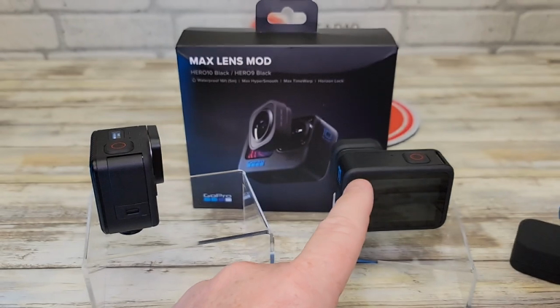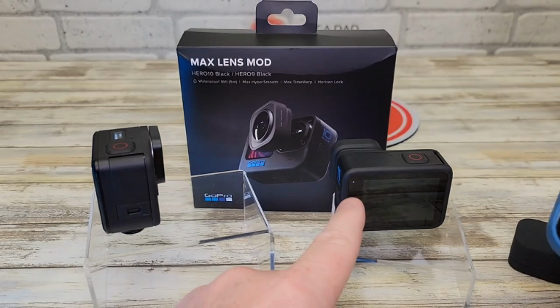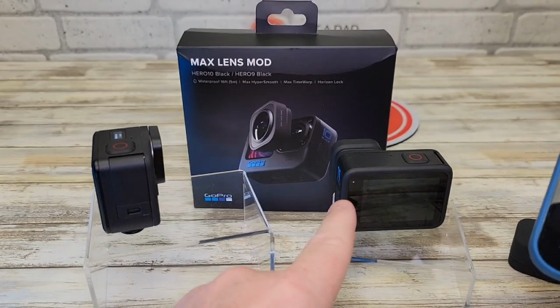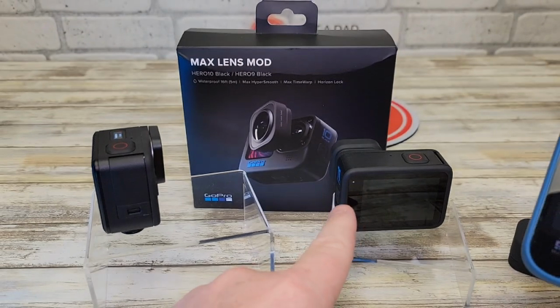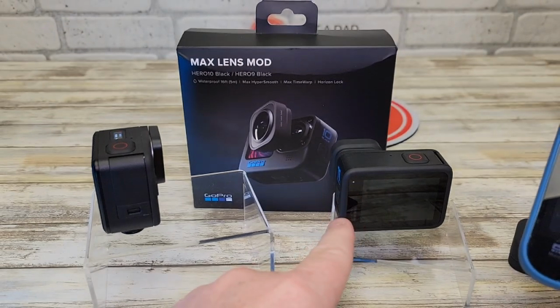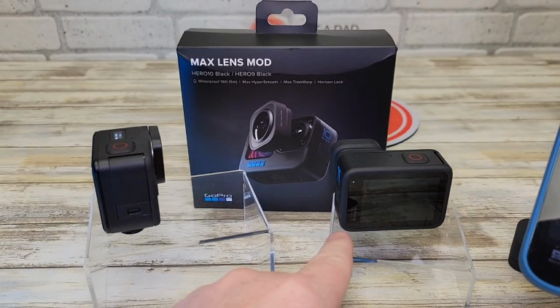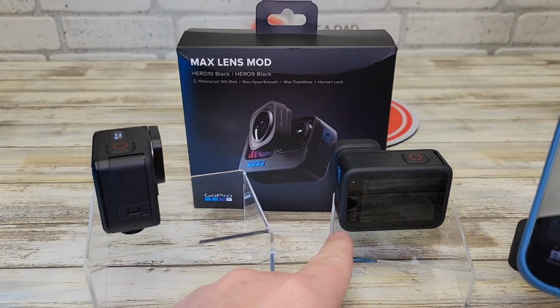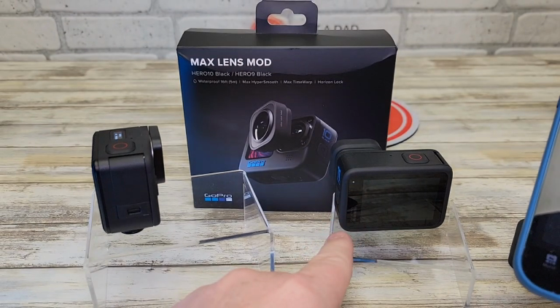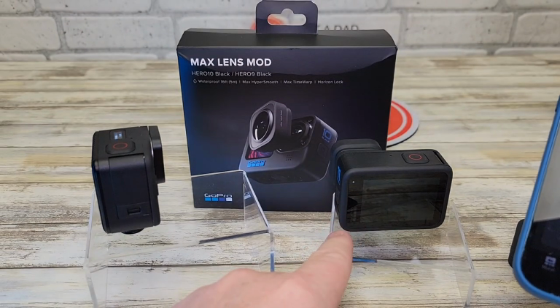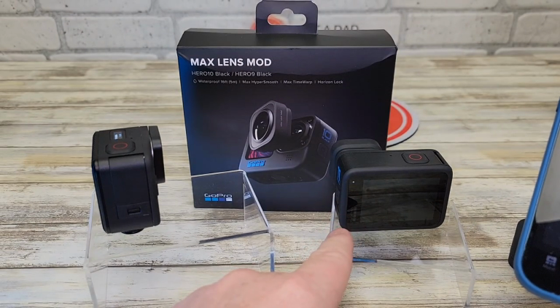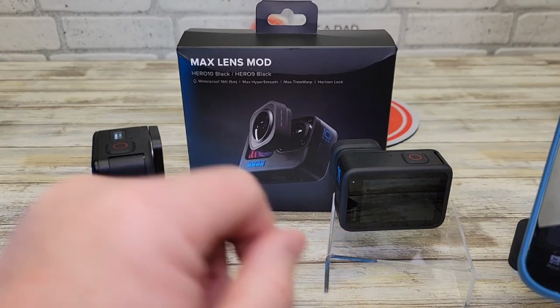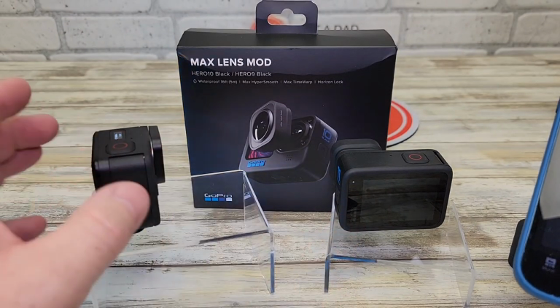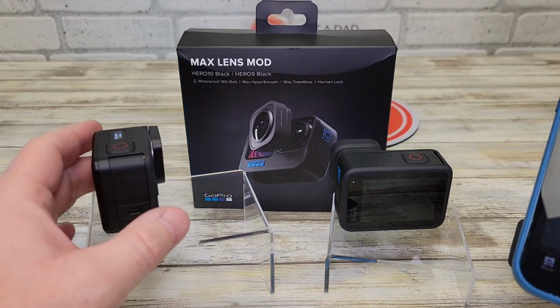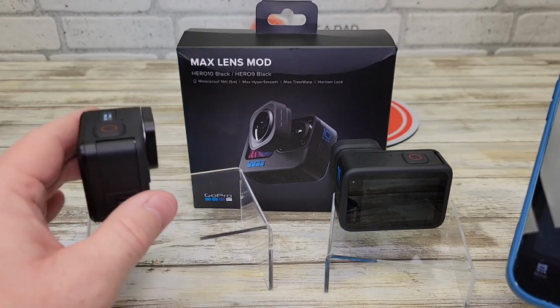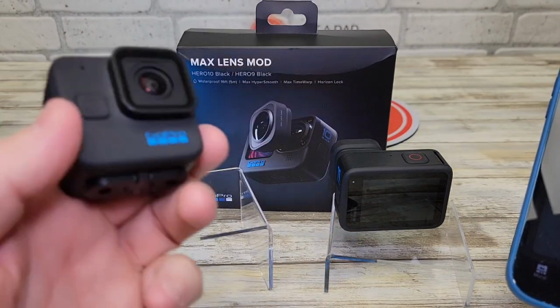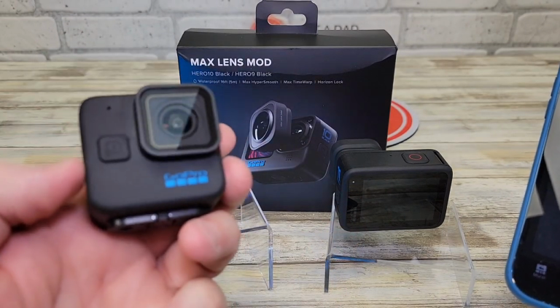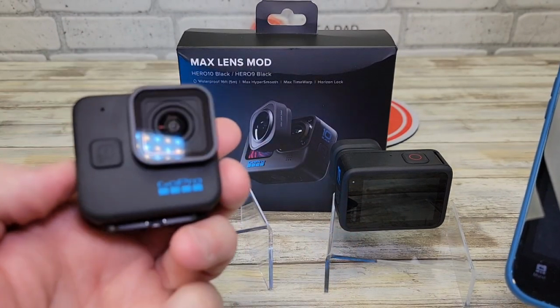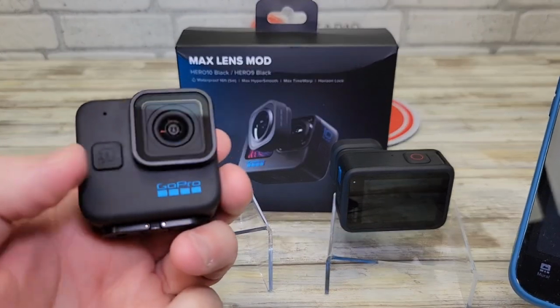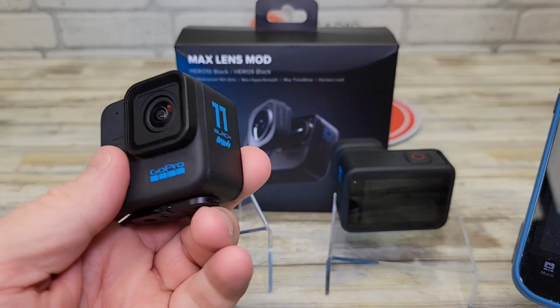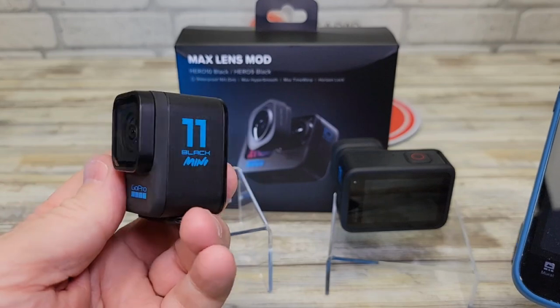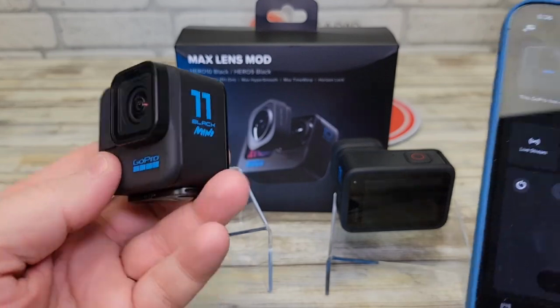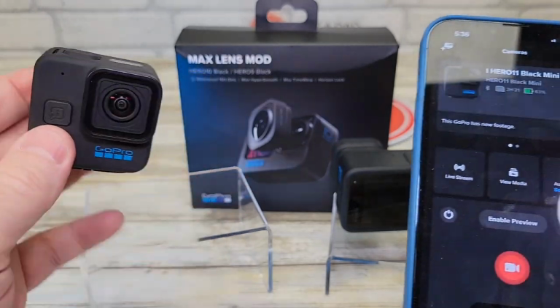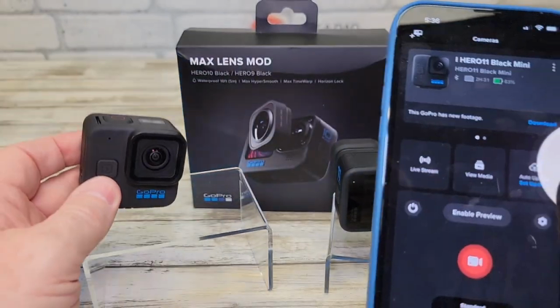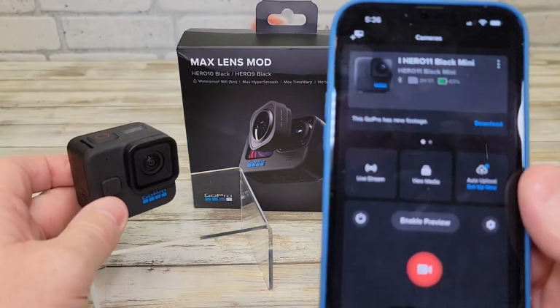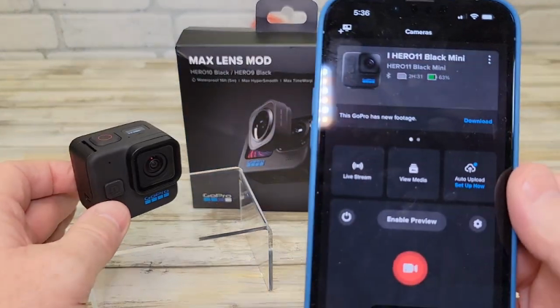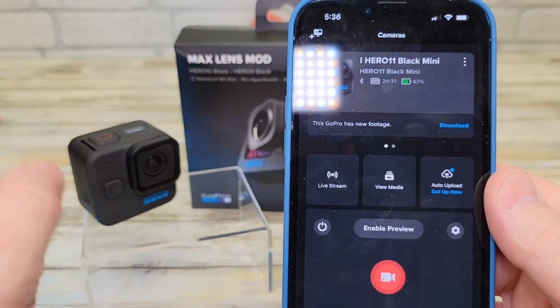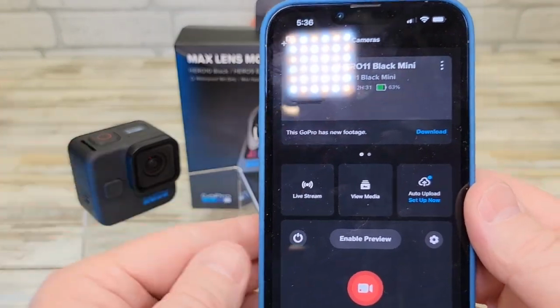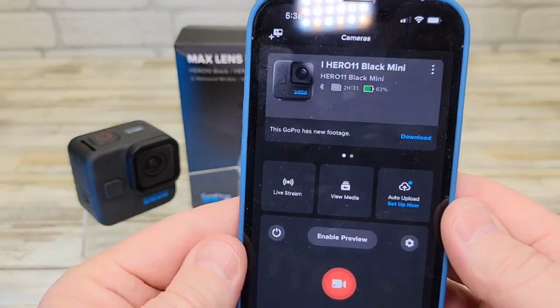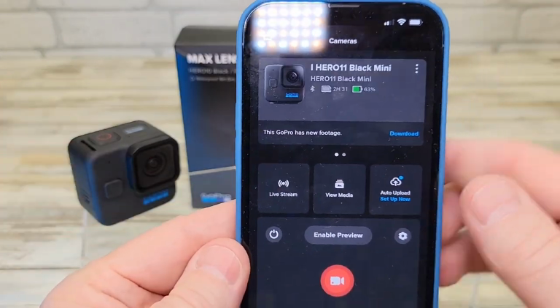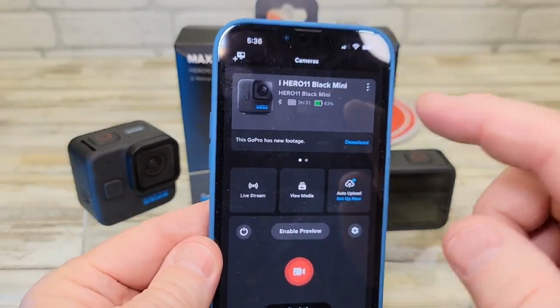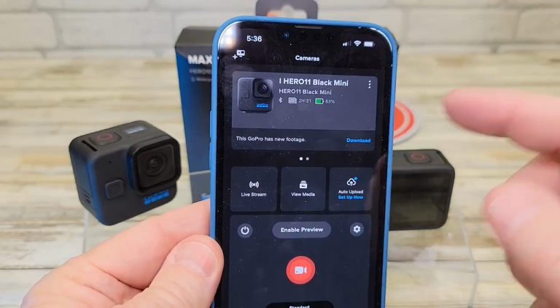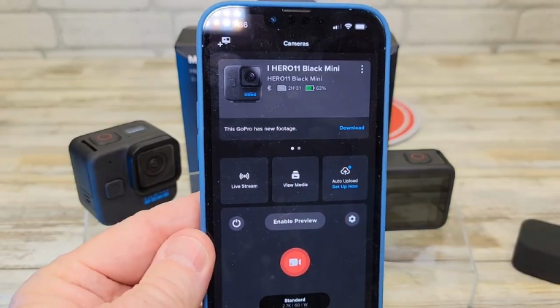It looks like it's only compatible with the GoPro Hero 11 Black. With the GoPro Hero 11 Mini, I could not find the option in the settings to add the max lens.